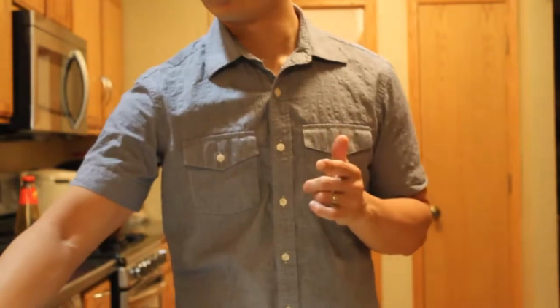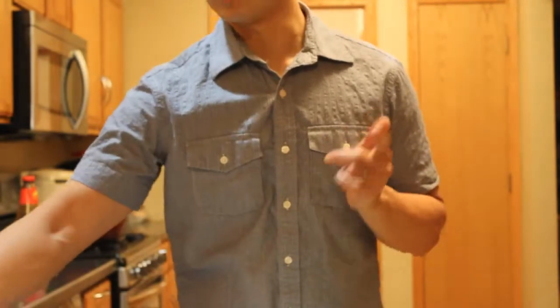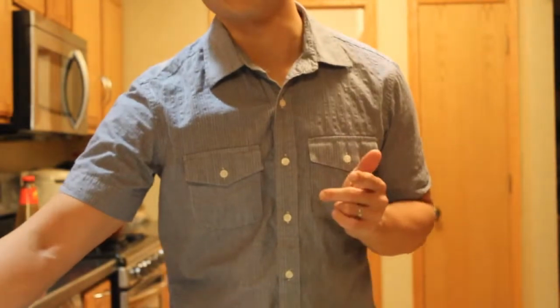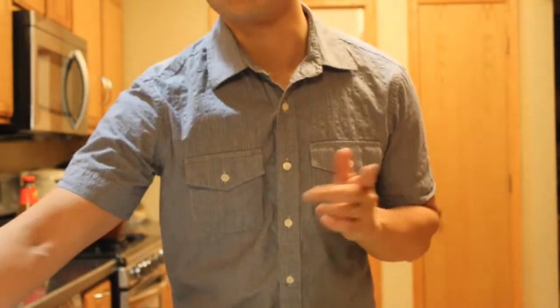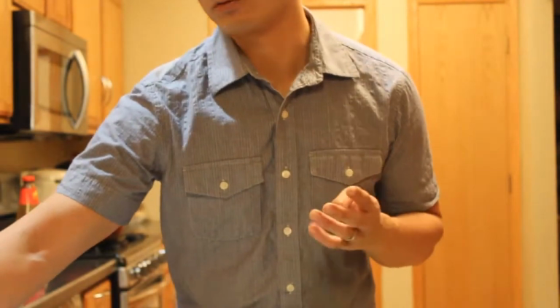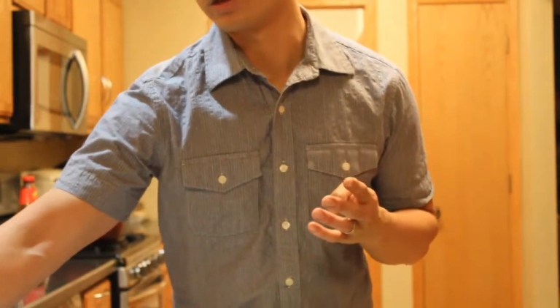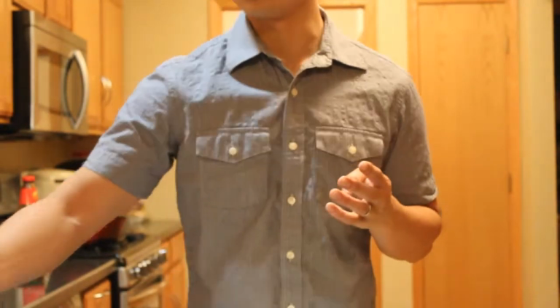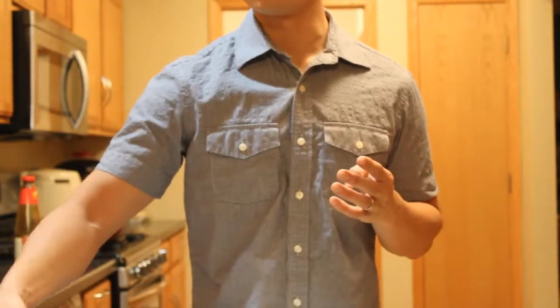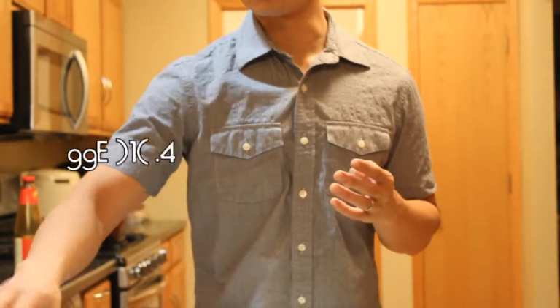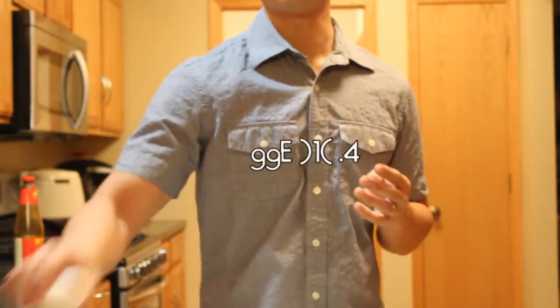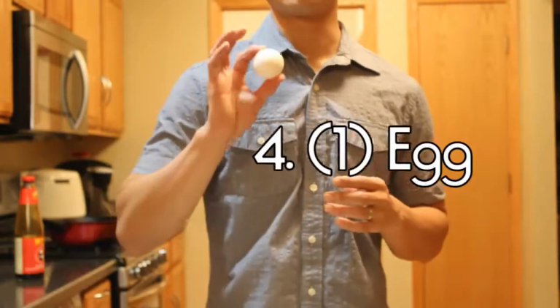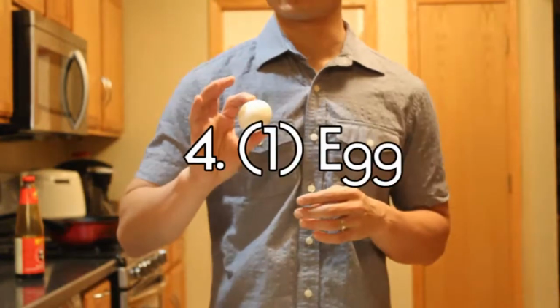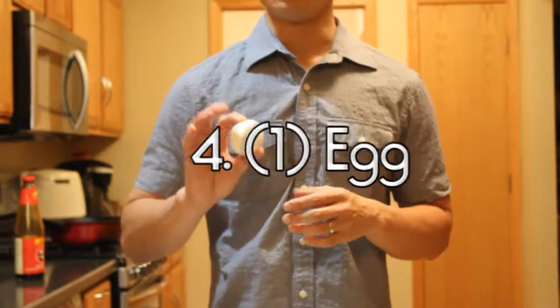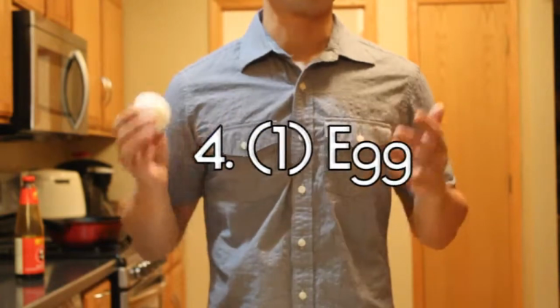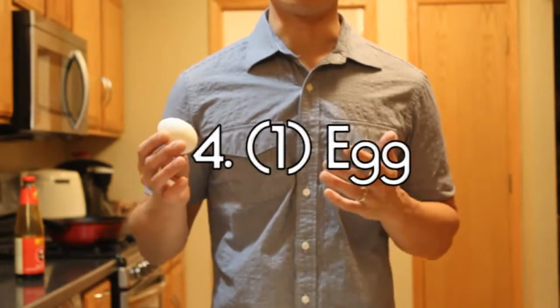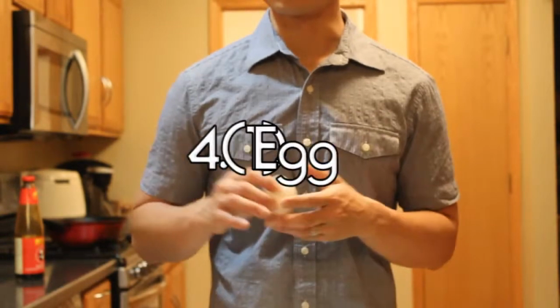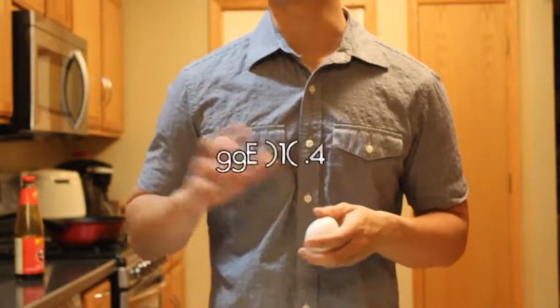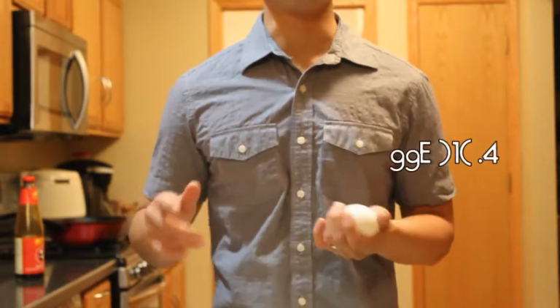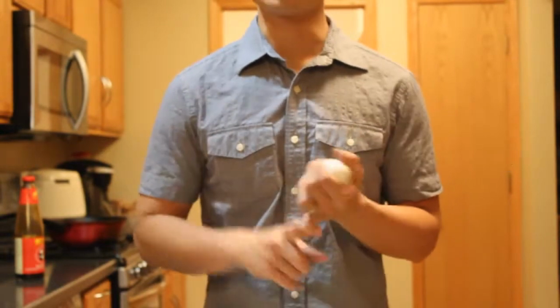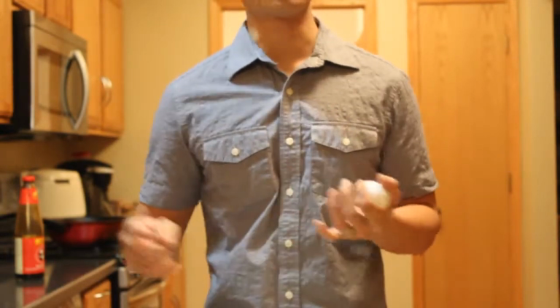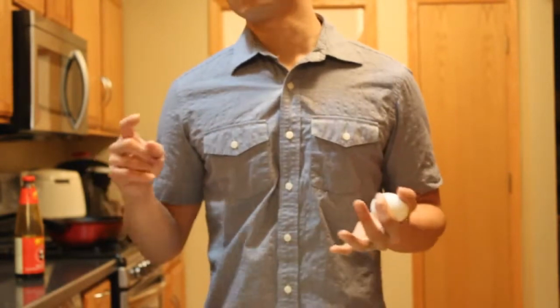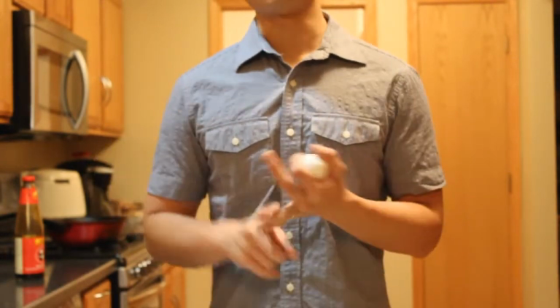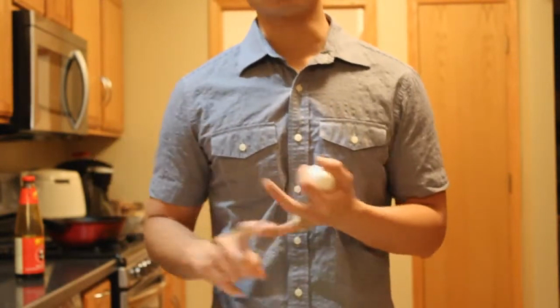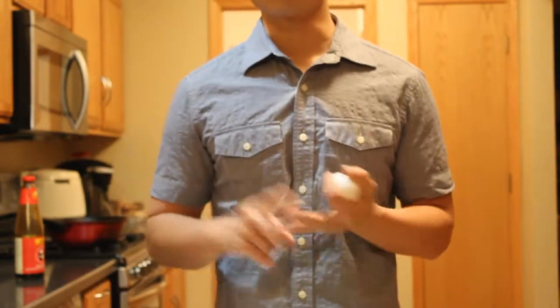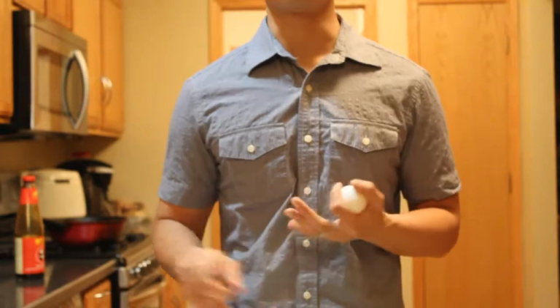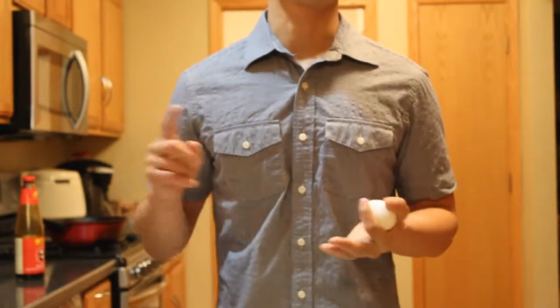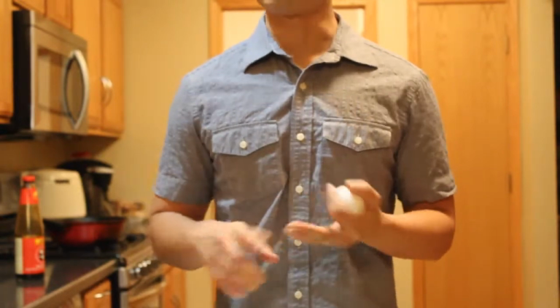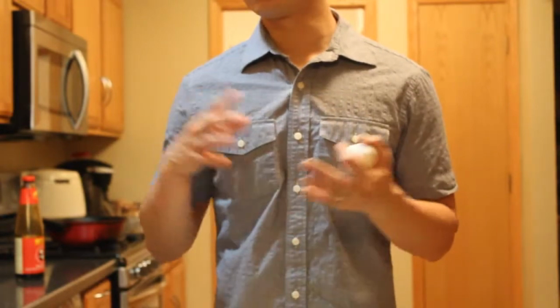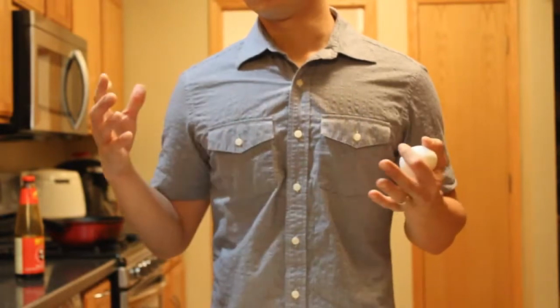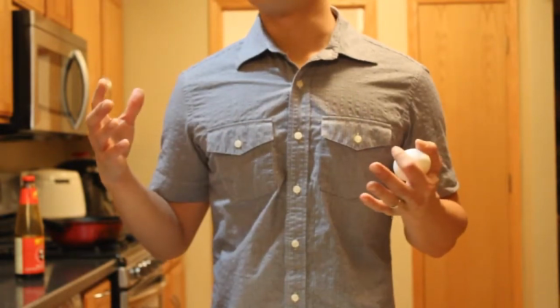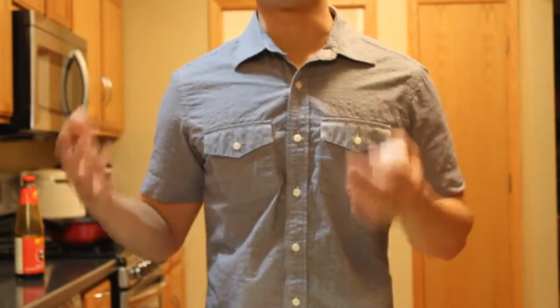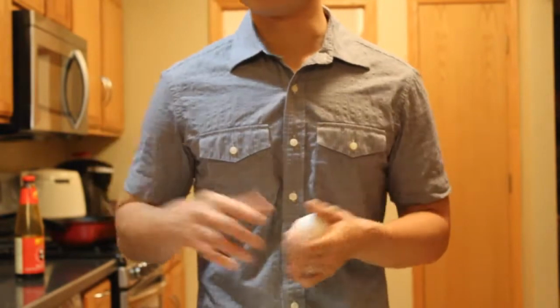There are actually four main ingredients, and the last one is the egg. We always put egg in all our noodles — pad thai, pad see ew noodles, fried rice. That's what we use.